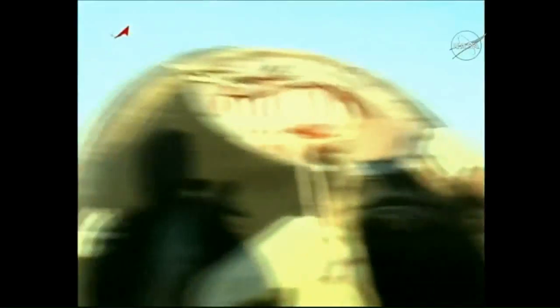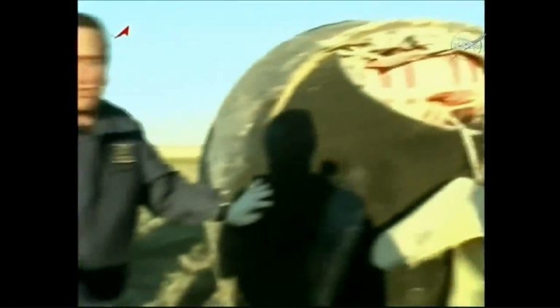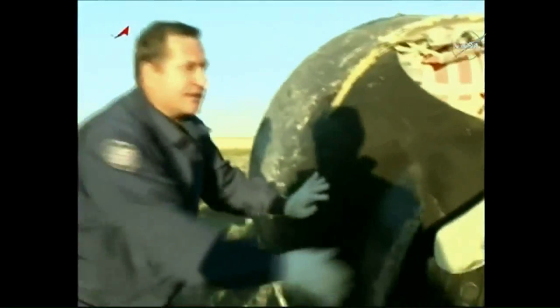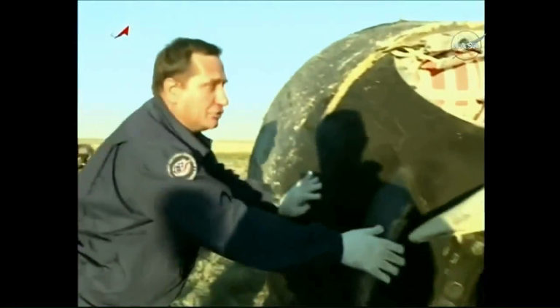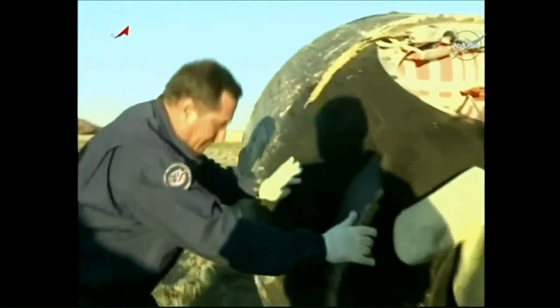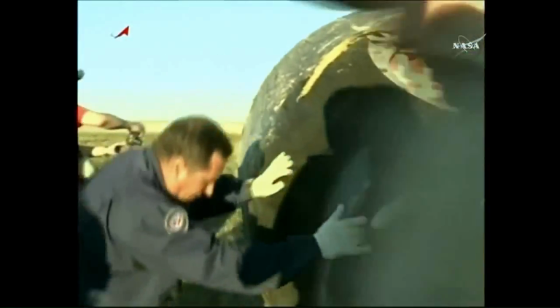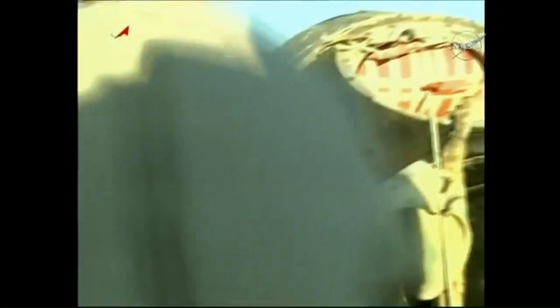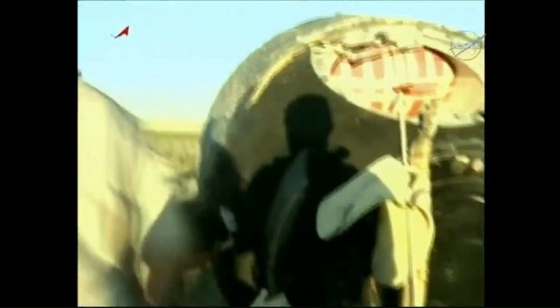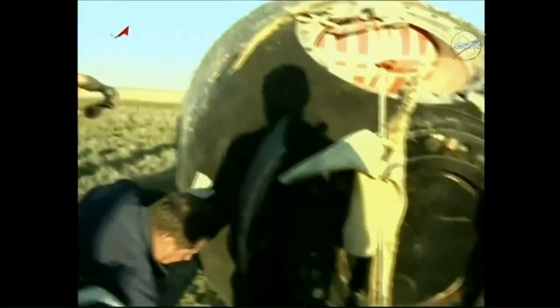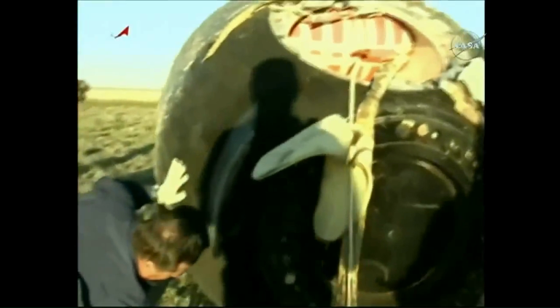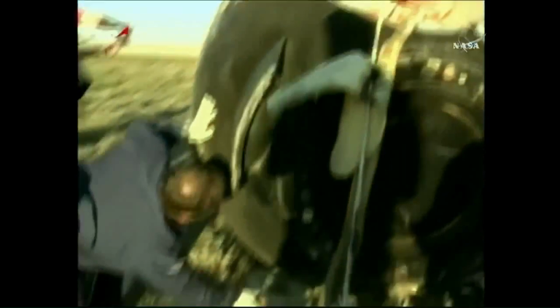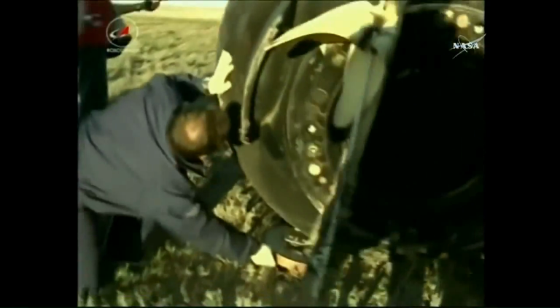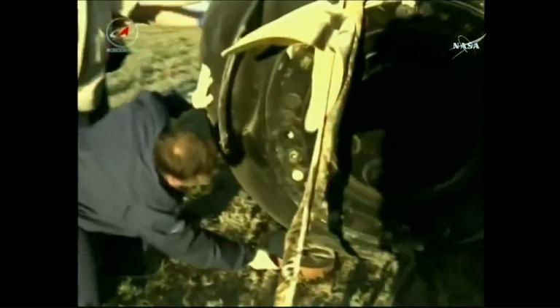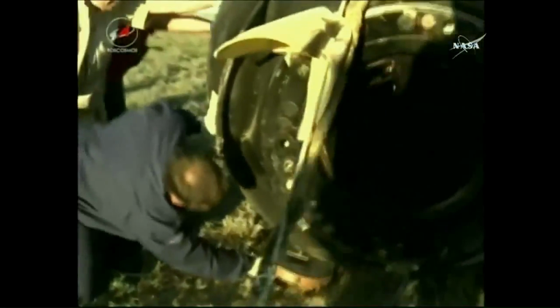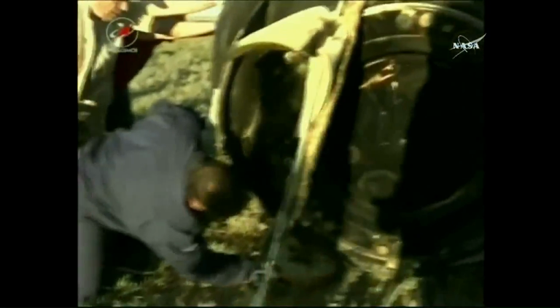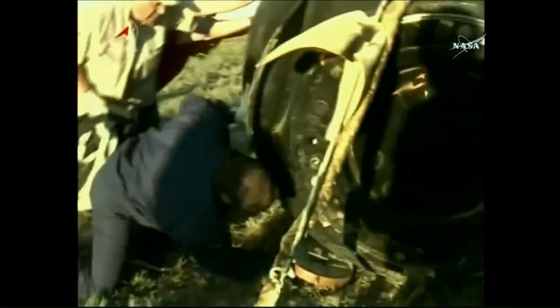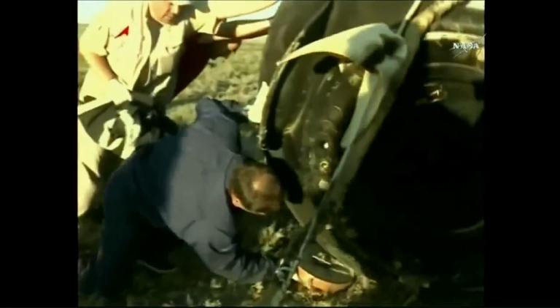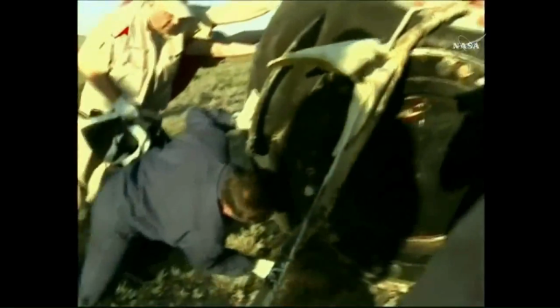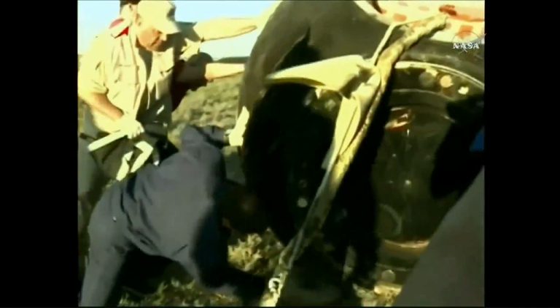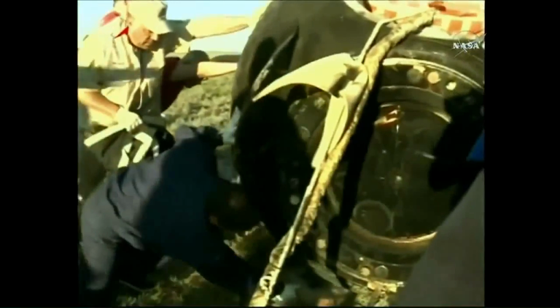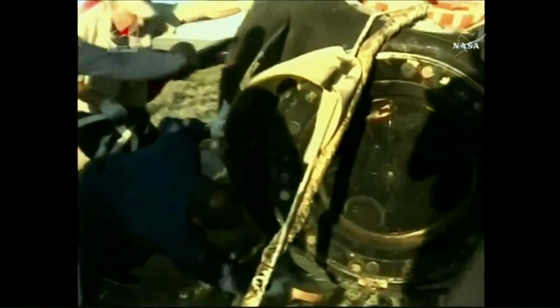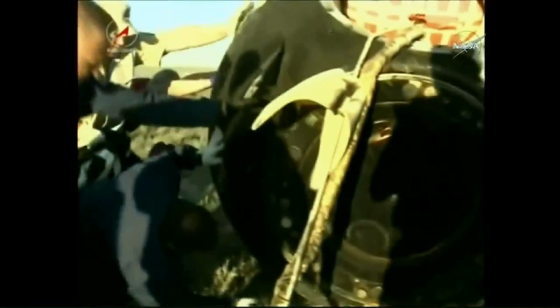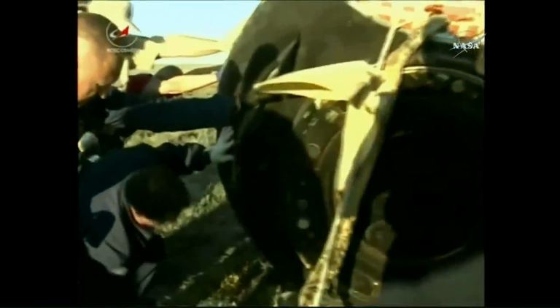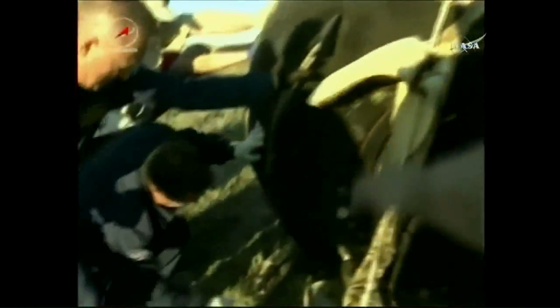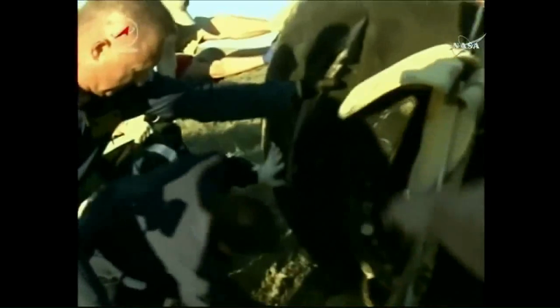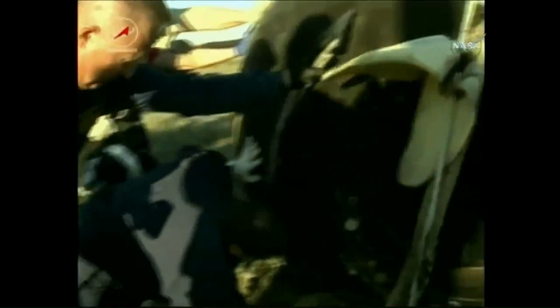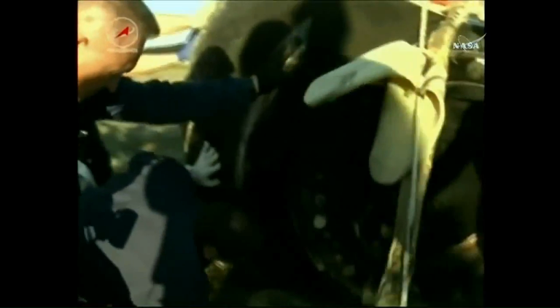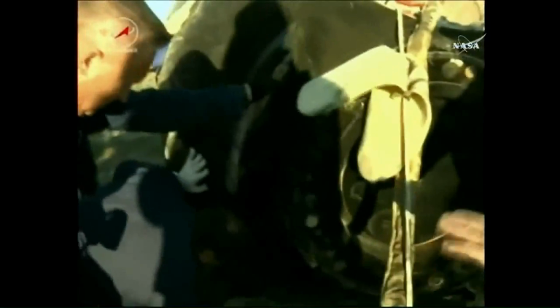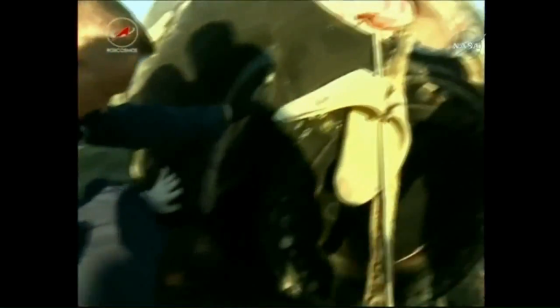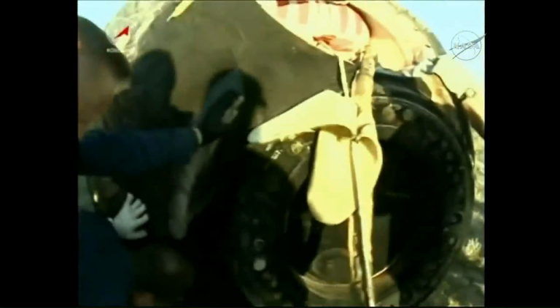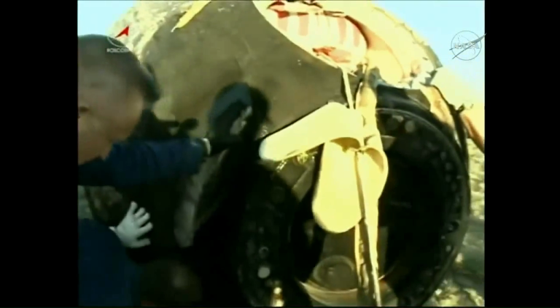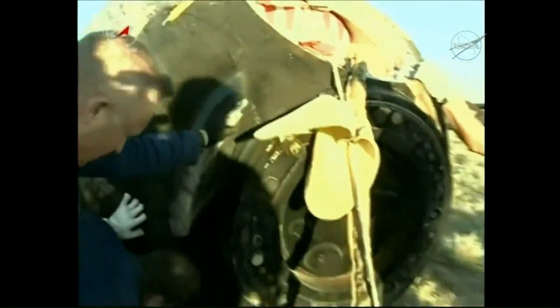A good example of a Soyuz that is pulled onto its side by its parachutes, being rolled into place to enable the extraction of the crew.